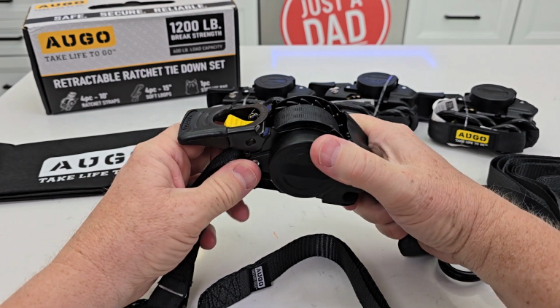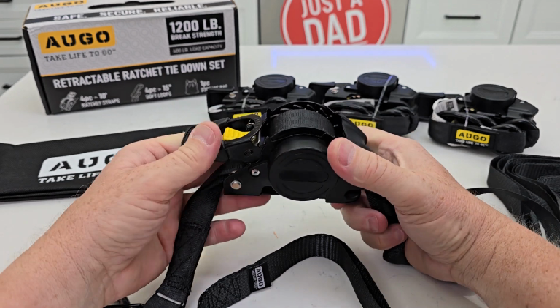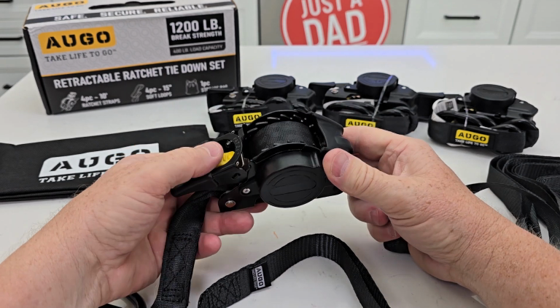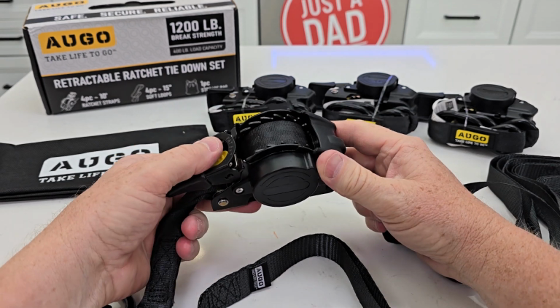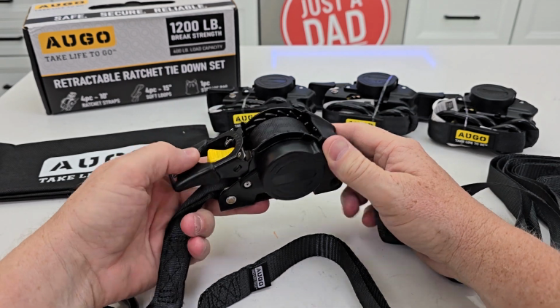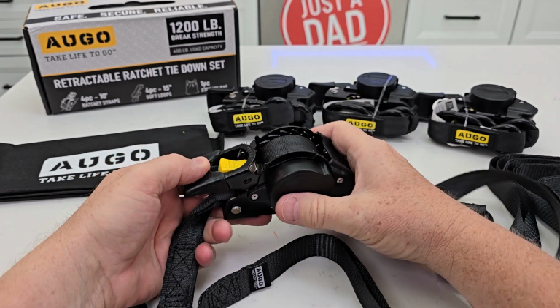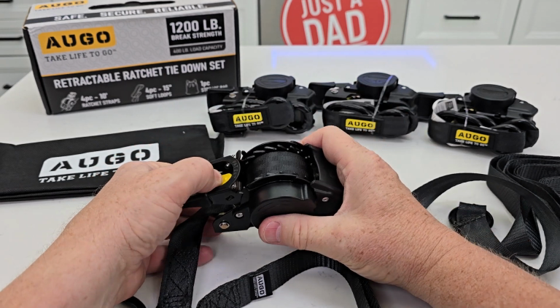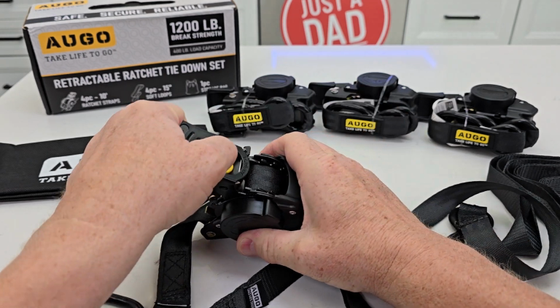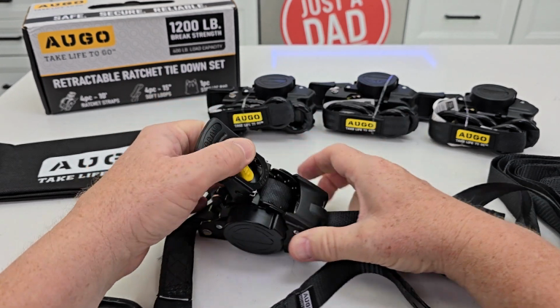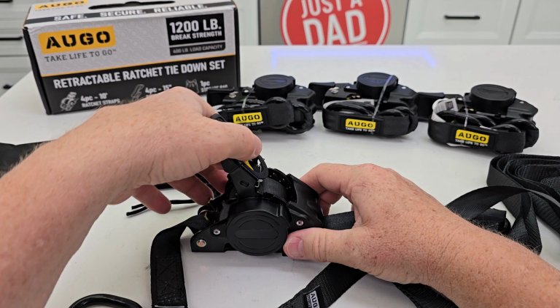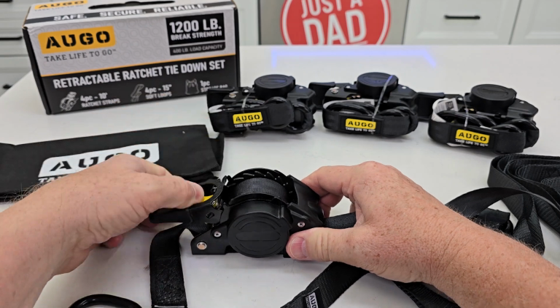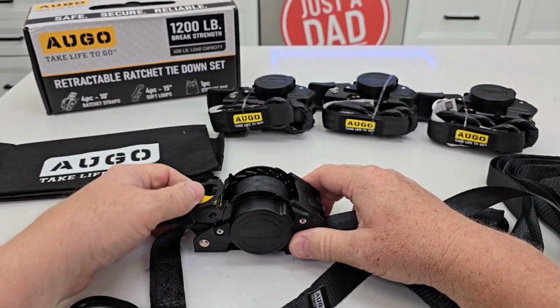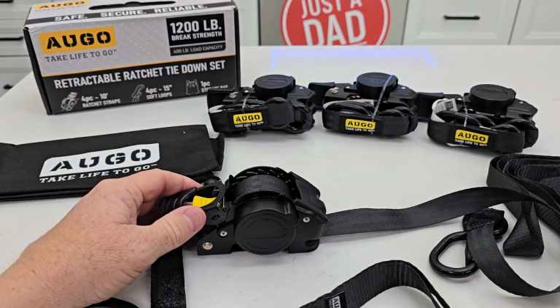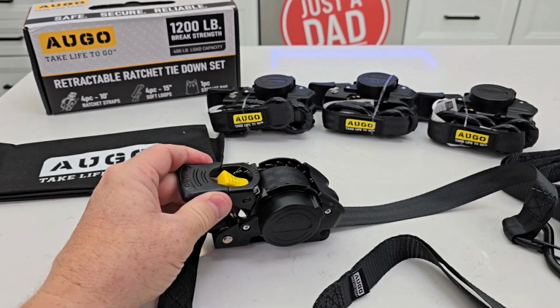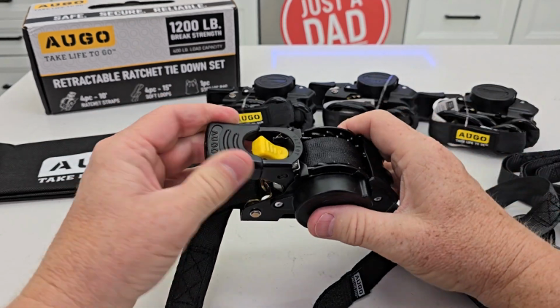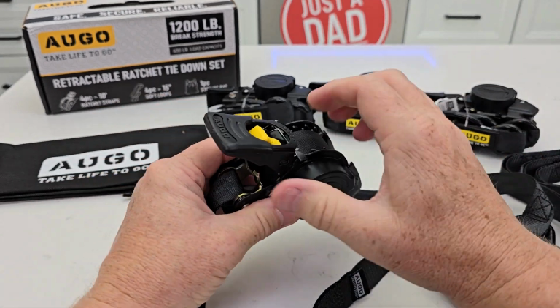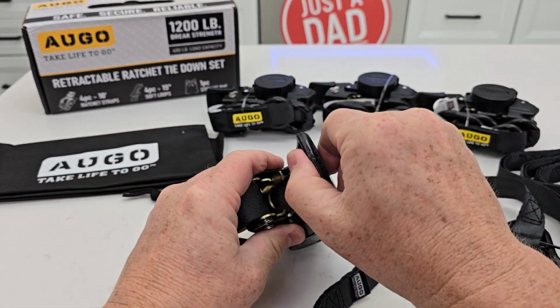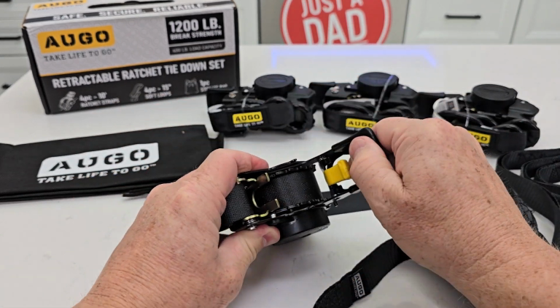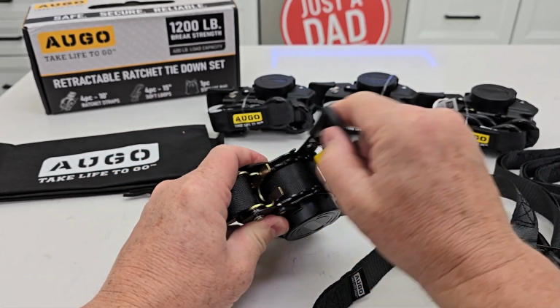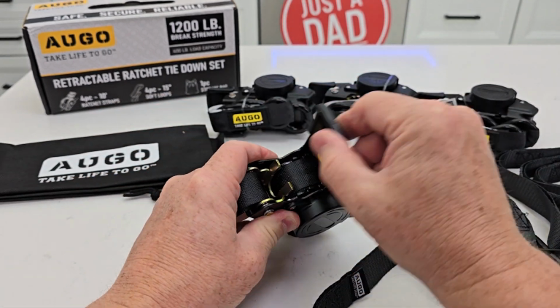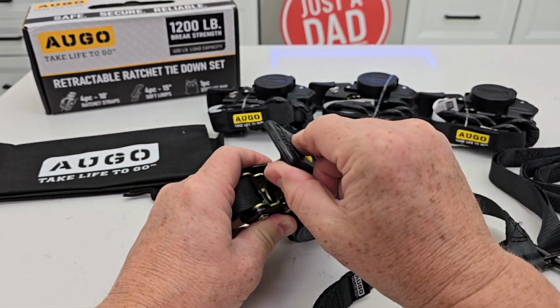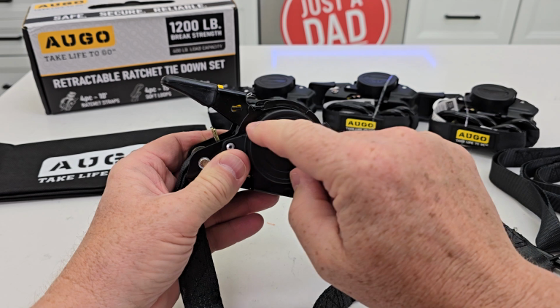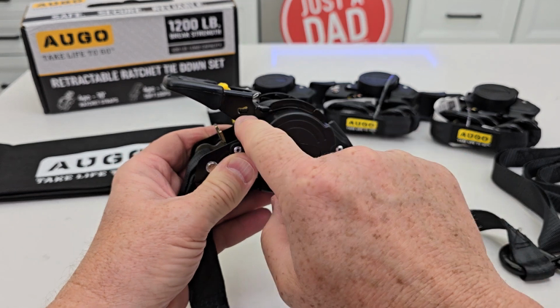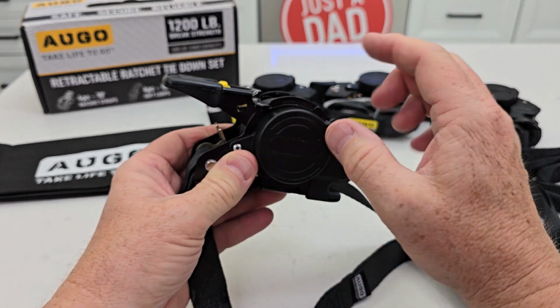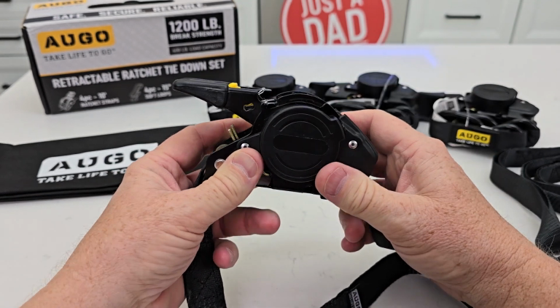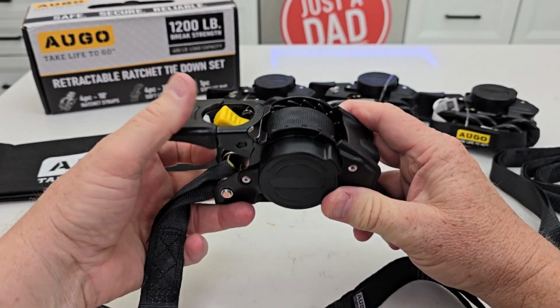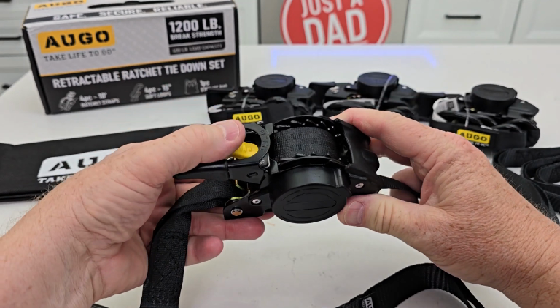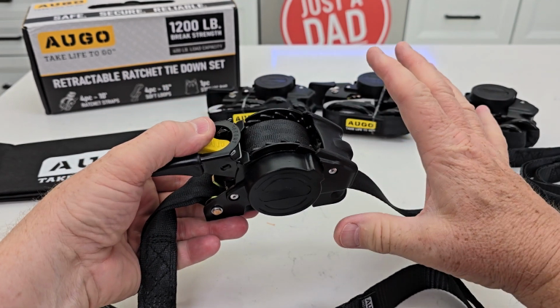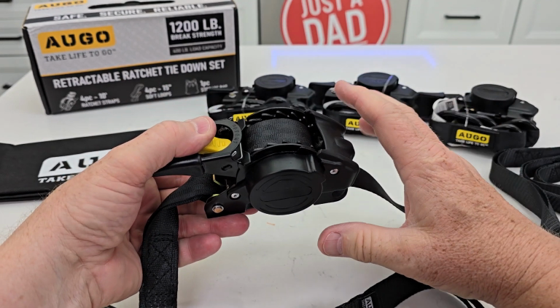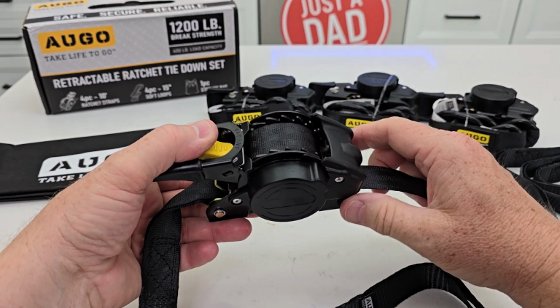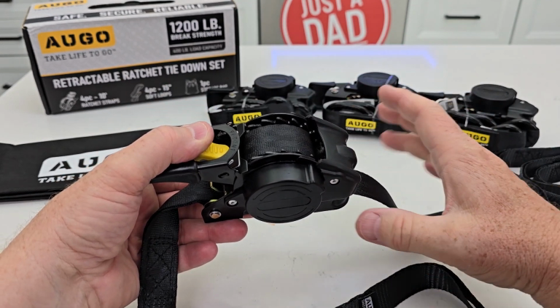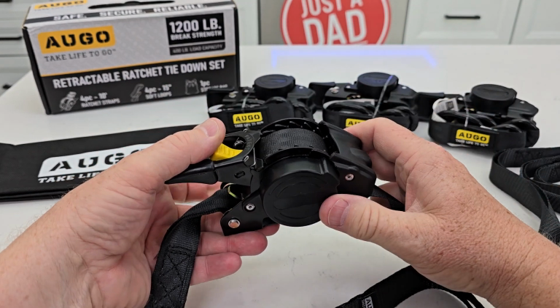Now when I'm all done I want to release it. When you're done ratcheting them you're going to store it in that position. When you want to release it, say you get to where you want to go and you want to release the load.